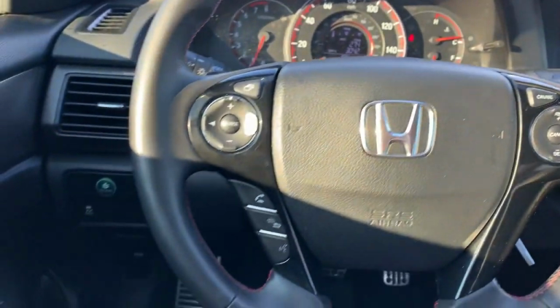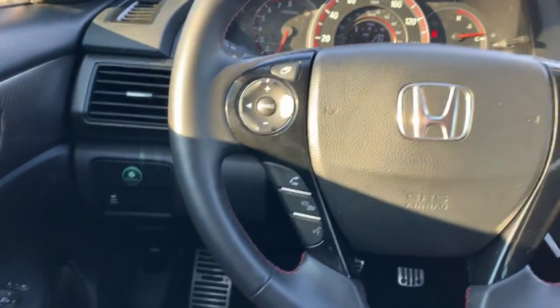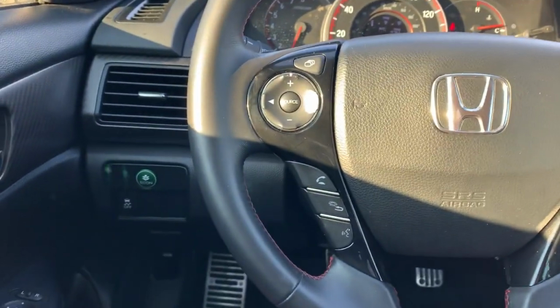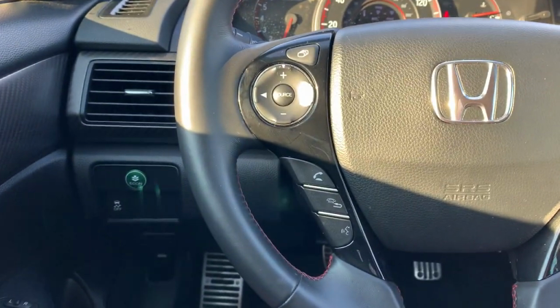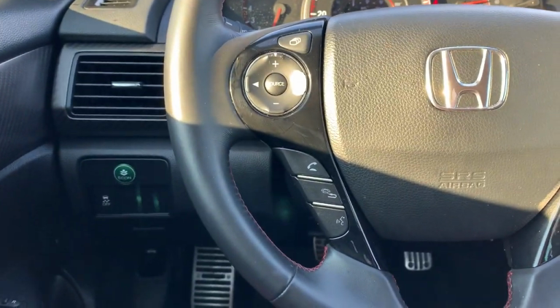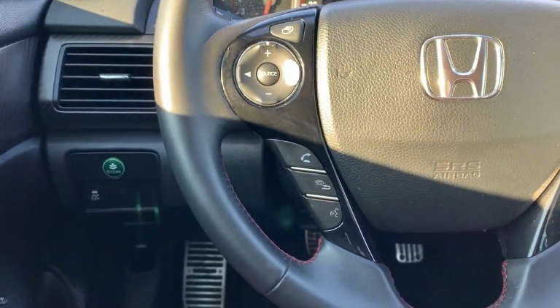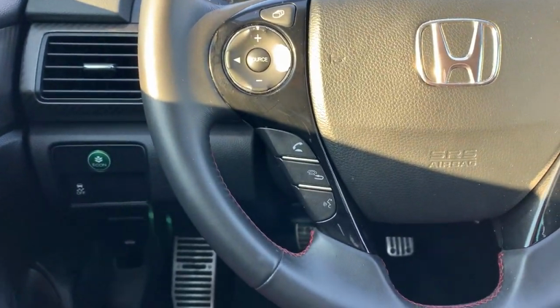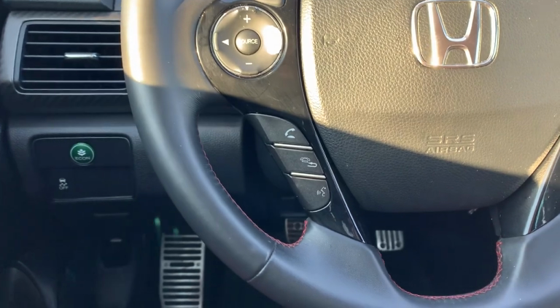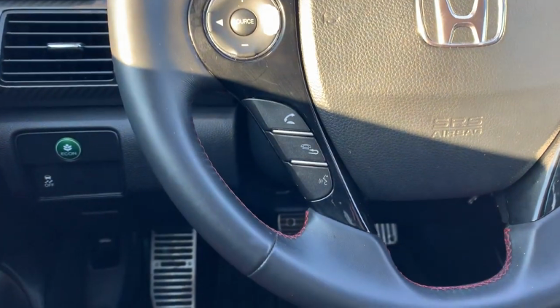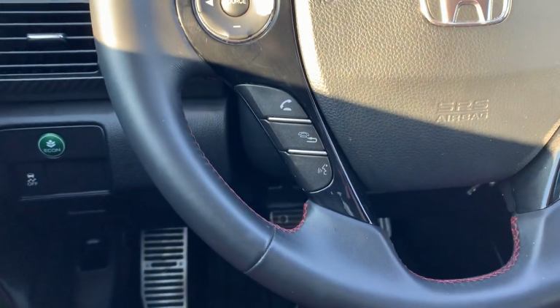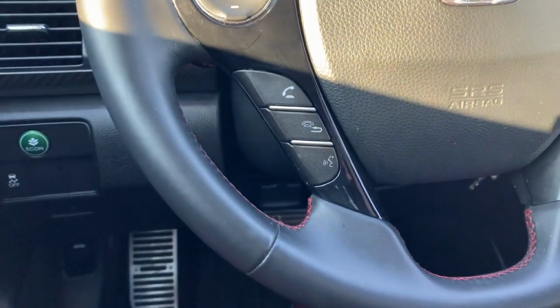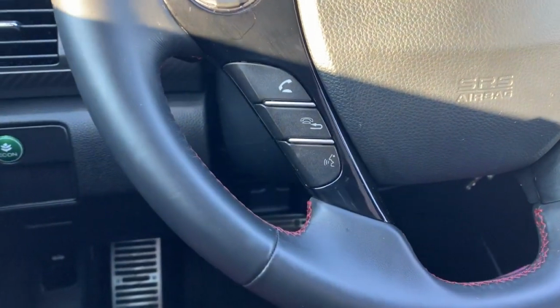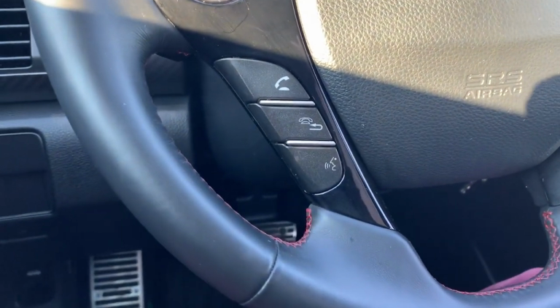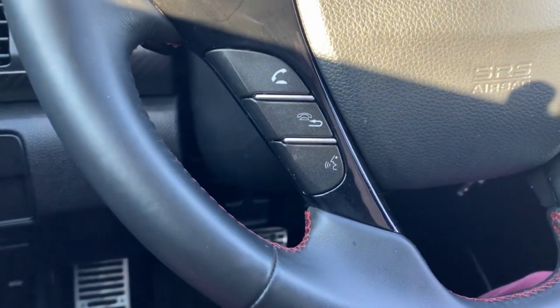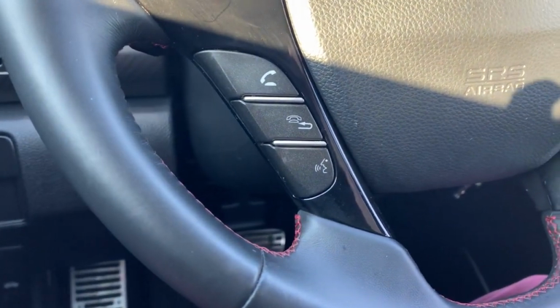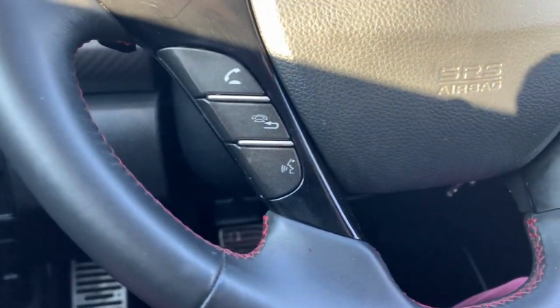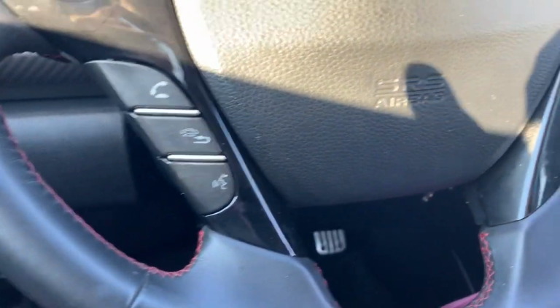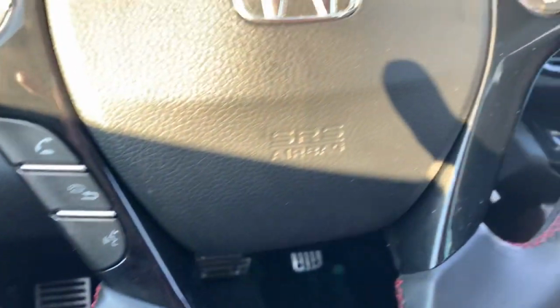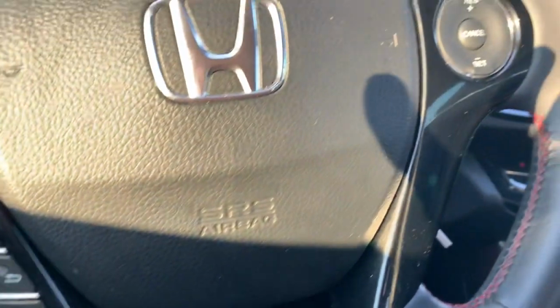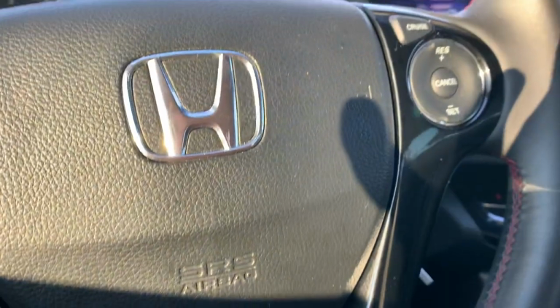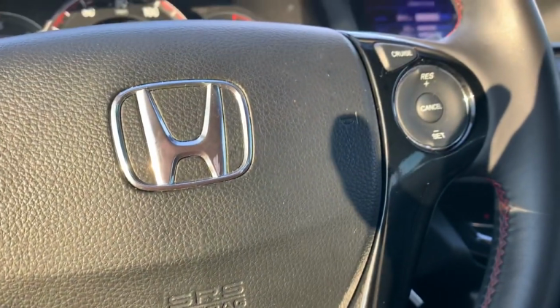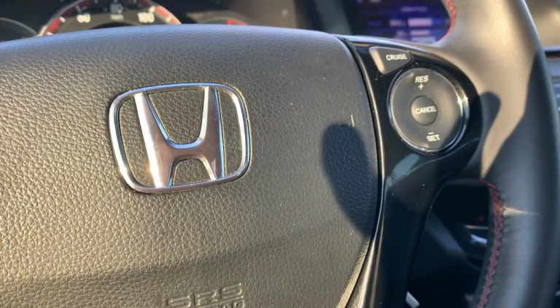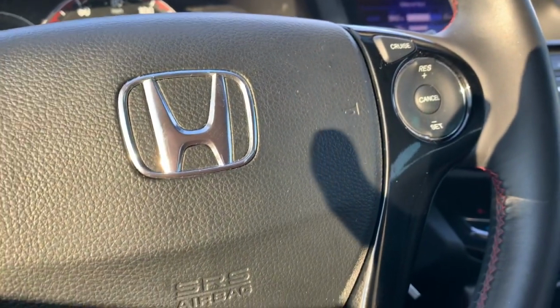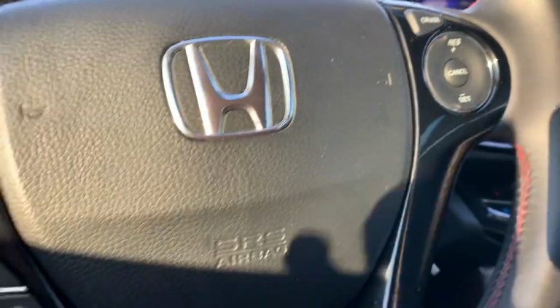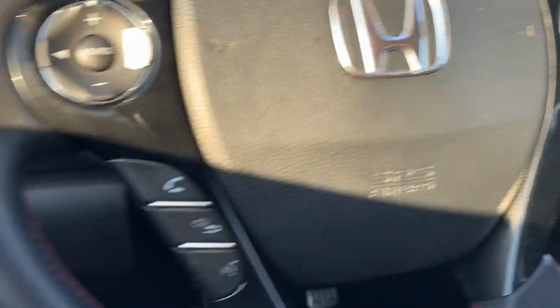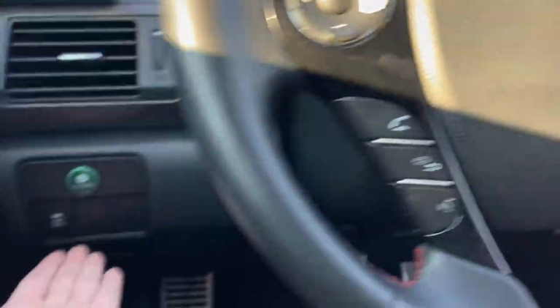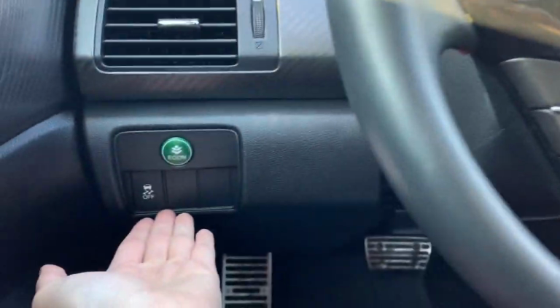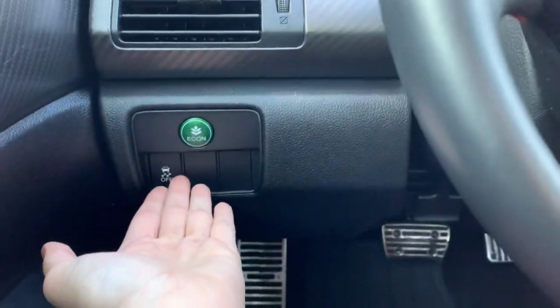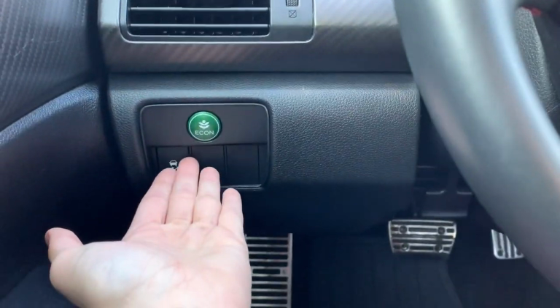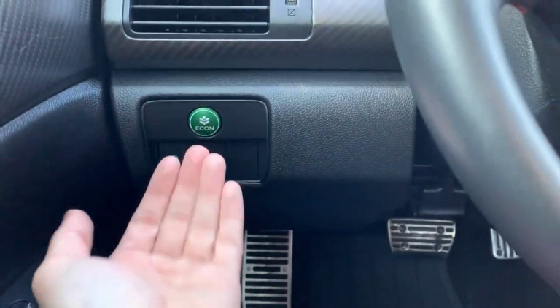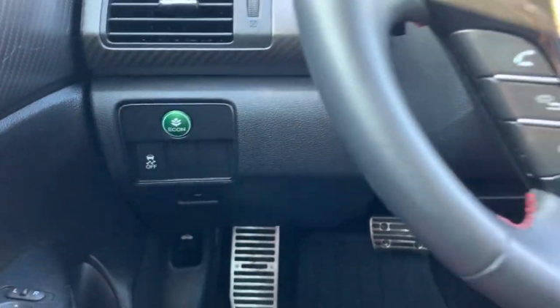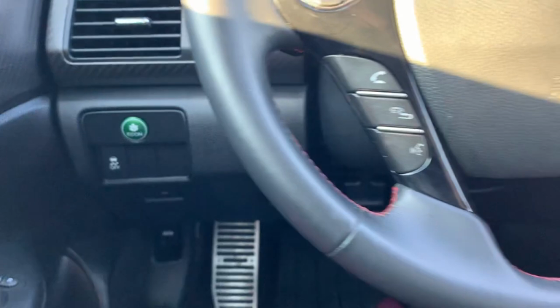You'll have steering wheel controls to be able to cycle through media sources, control the volume, answer your phone calls, and use voice commands. Cruise control is on the other side. You'll also have an econ button for more fuel-efficient driving.